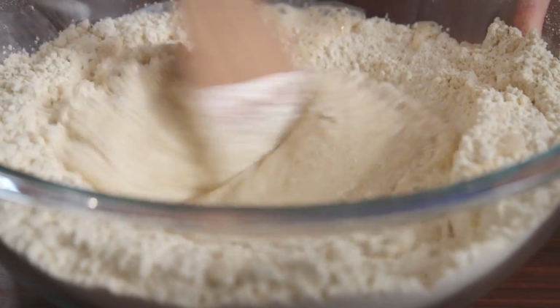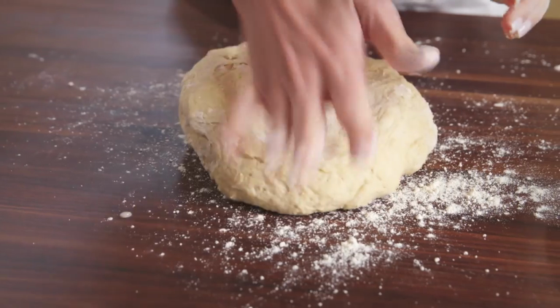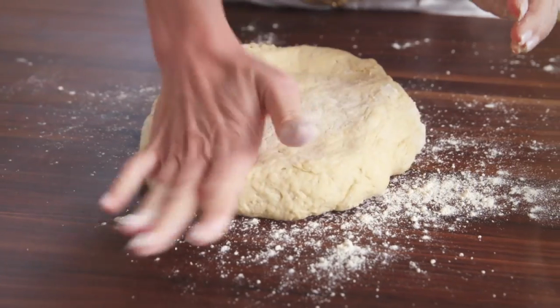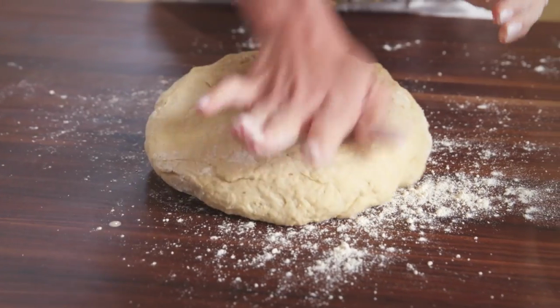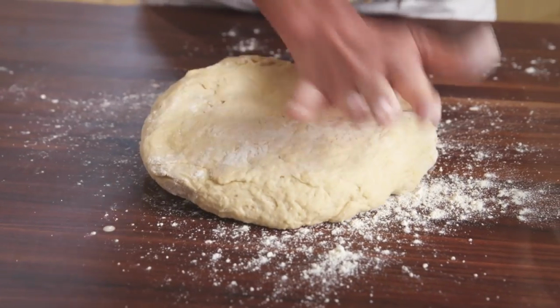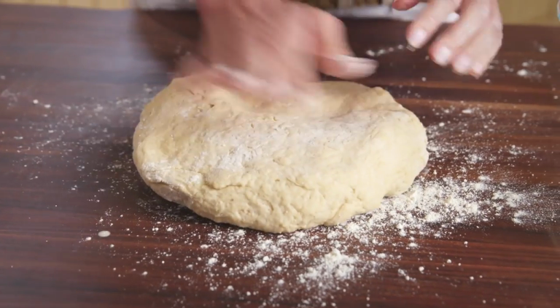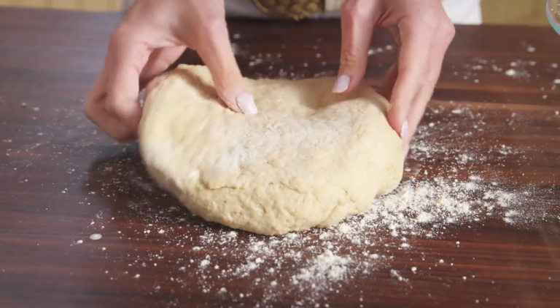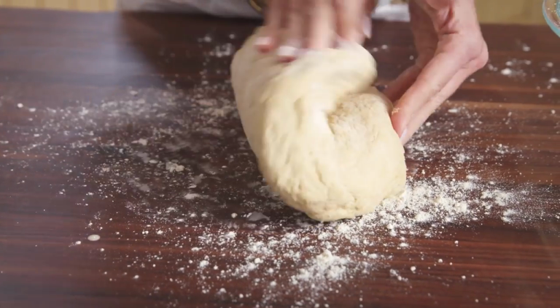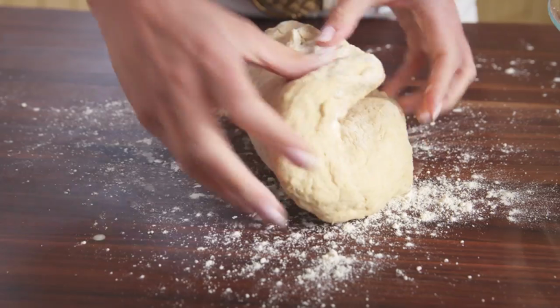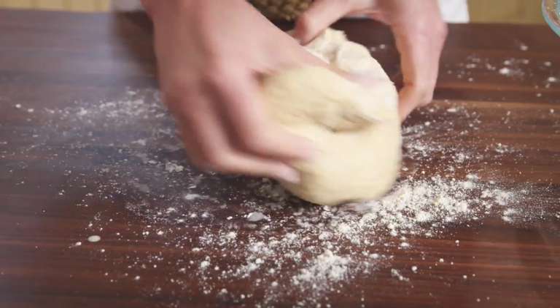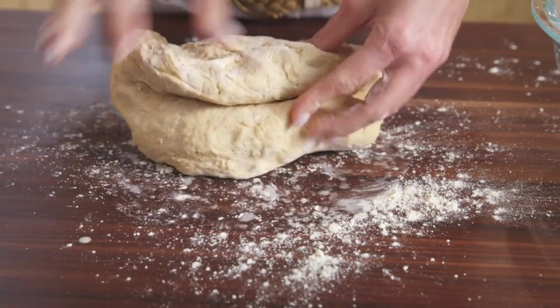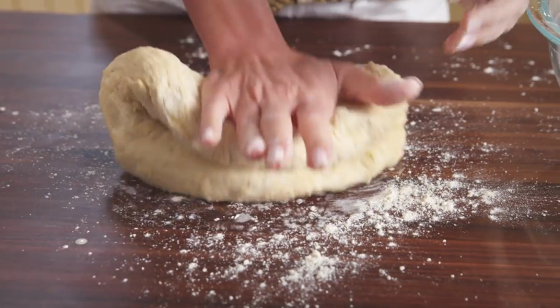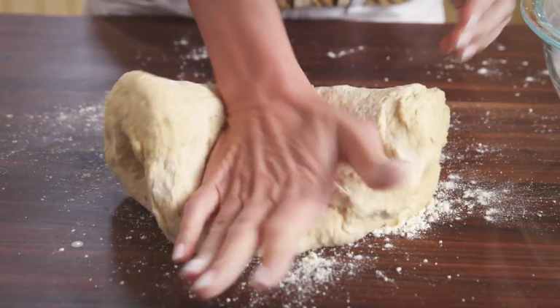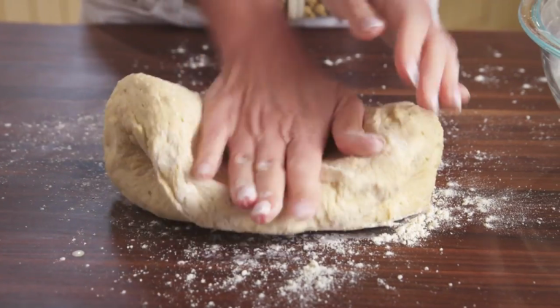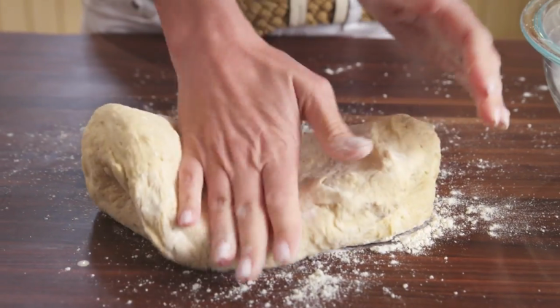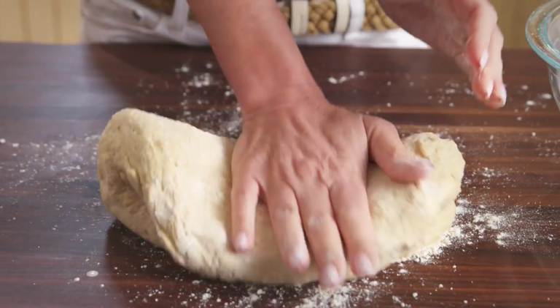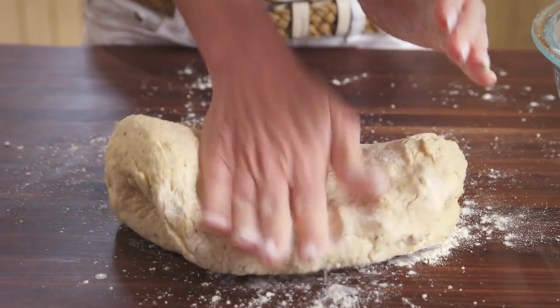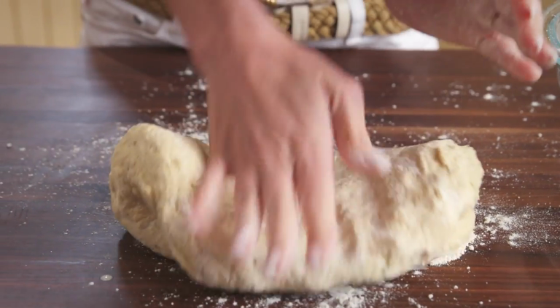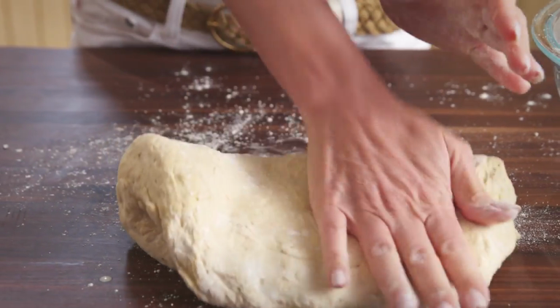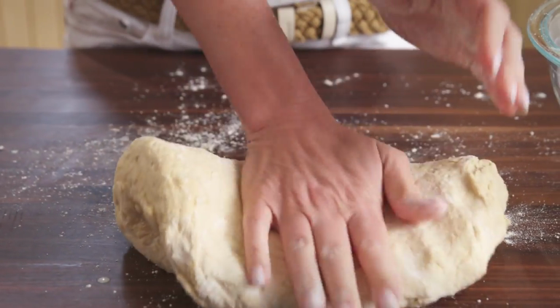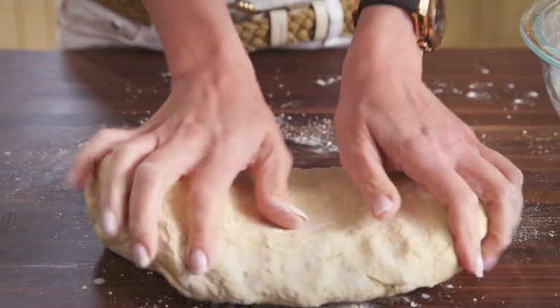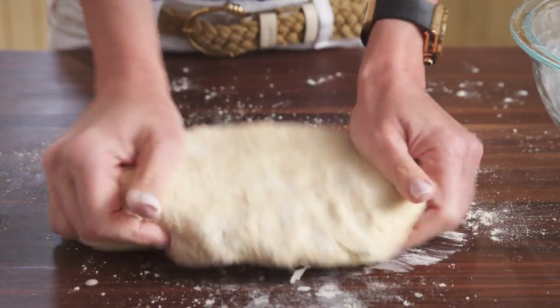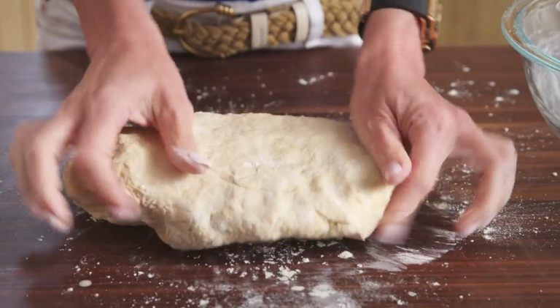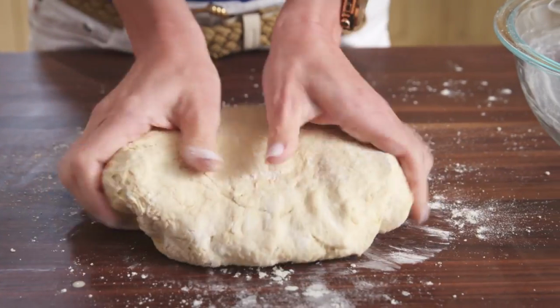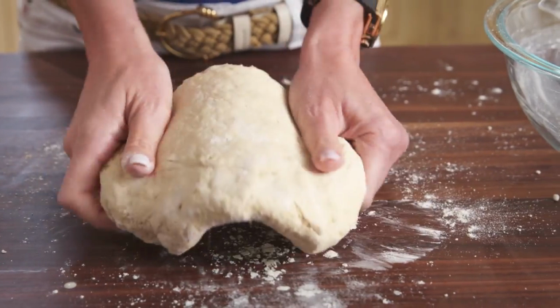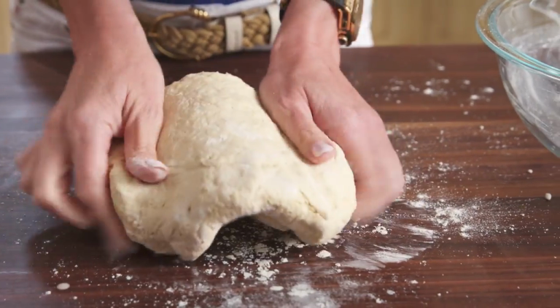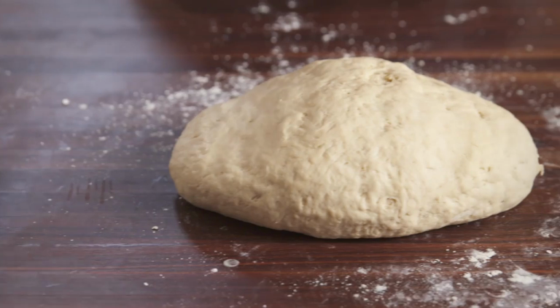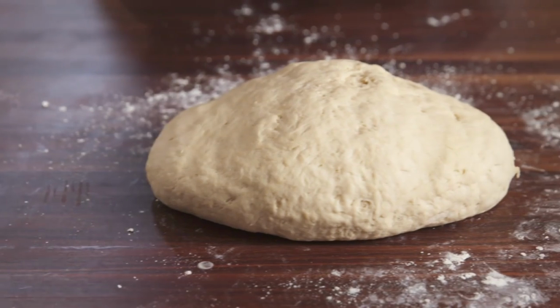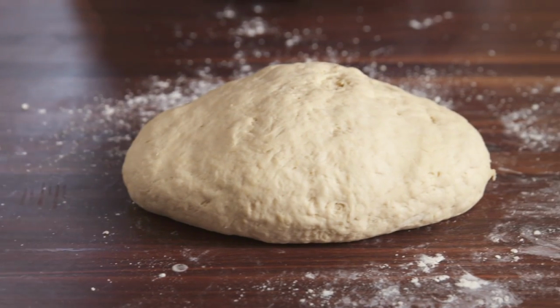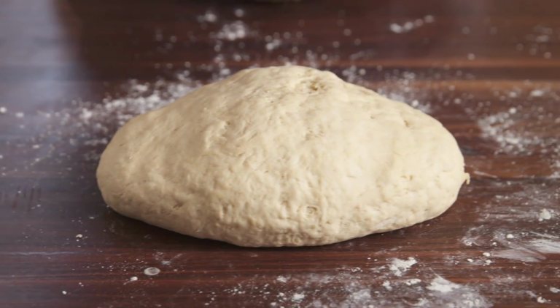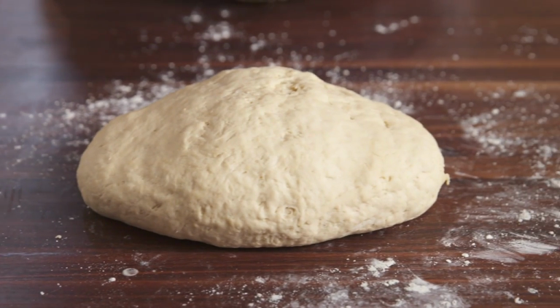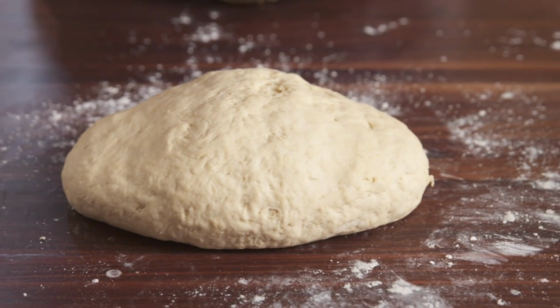Flour your hands and knead the dough until you have a smooth texture, but only for about two minutes. Very little kneading is necessary. Let the dough rest for 10 minutes.